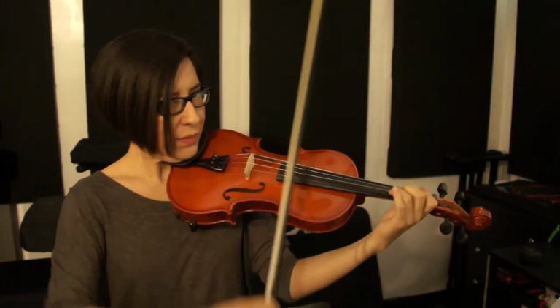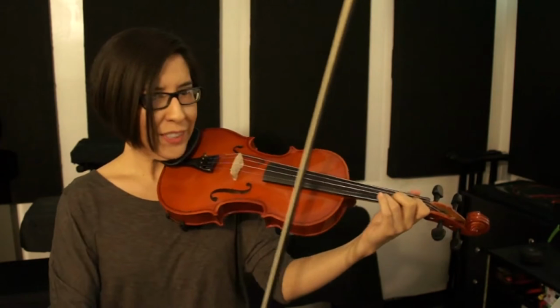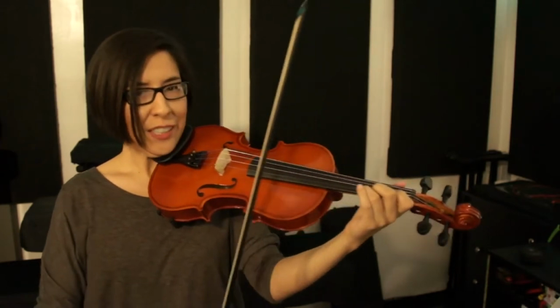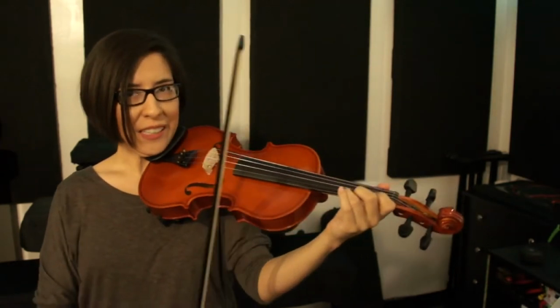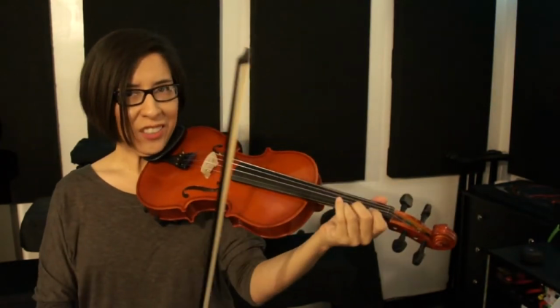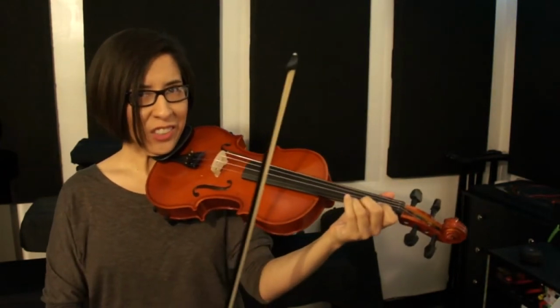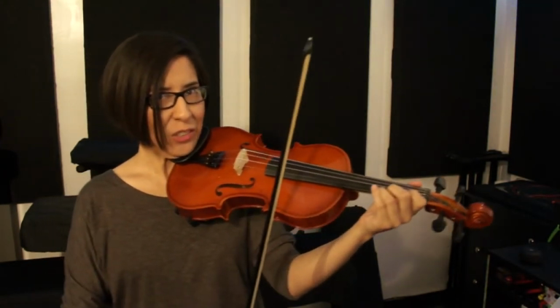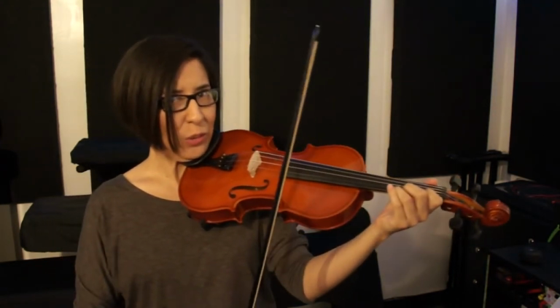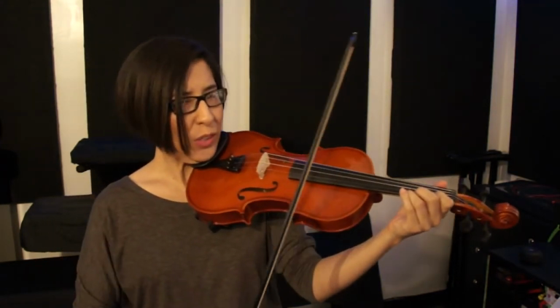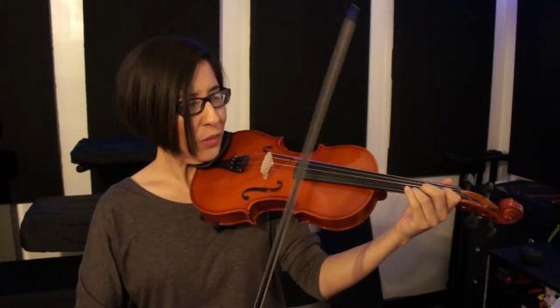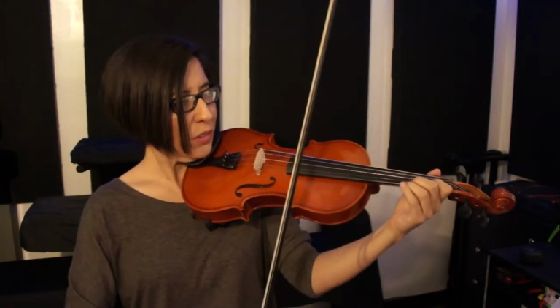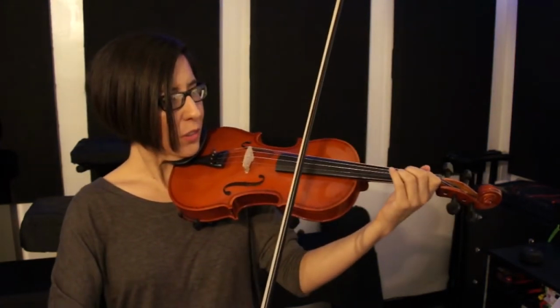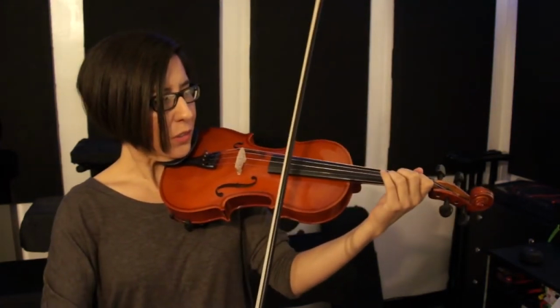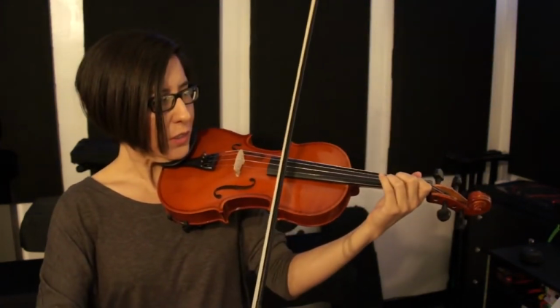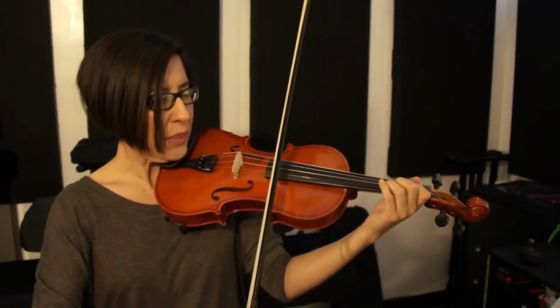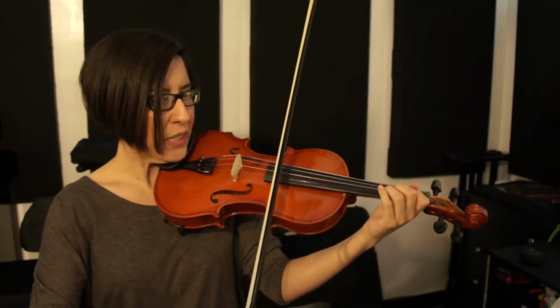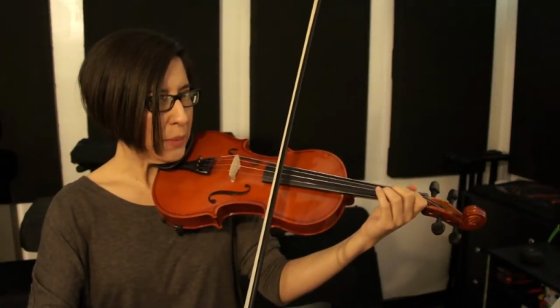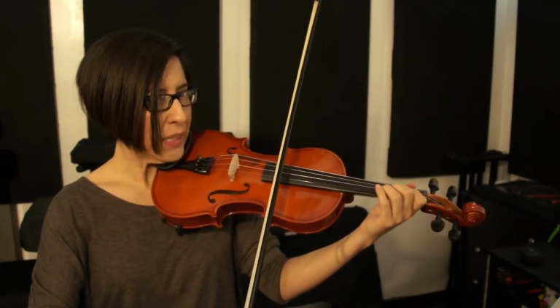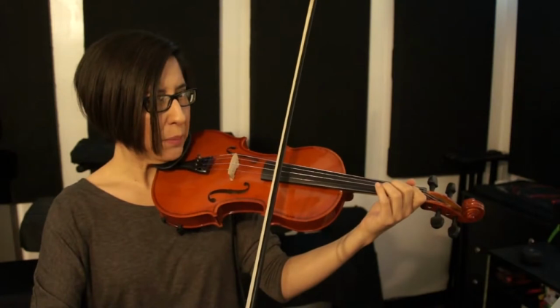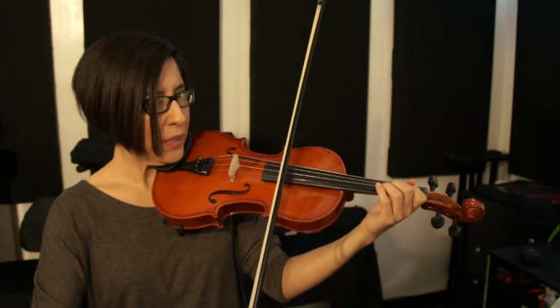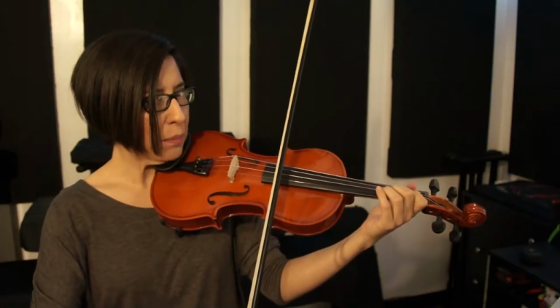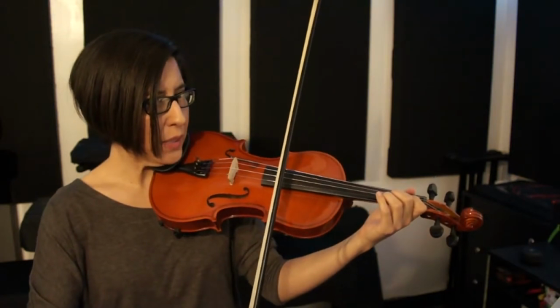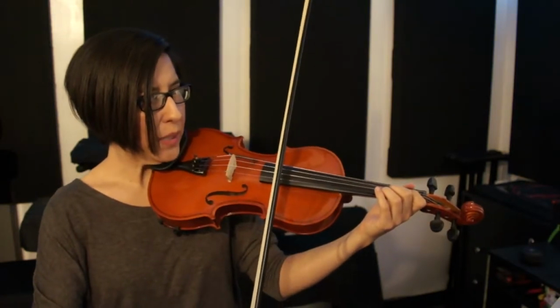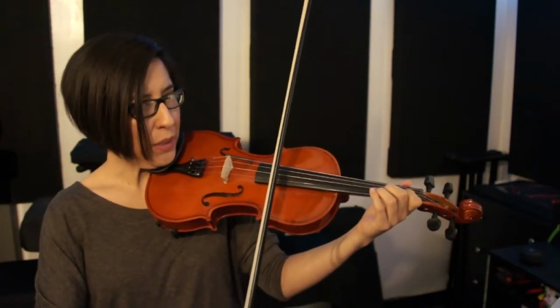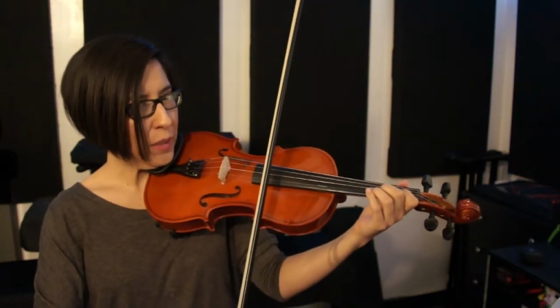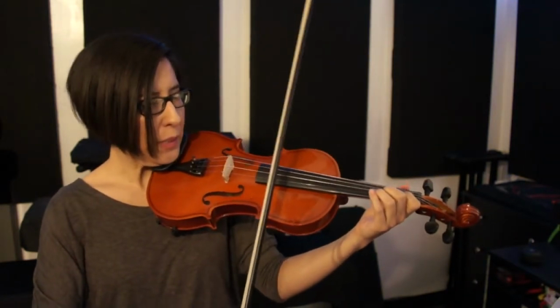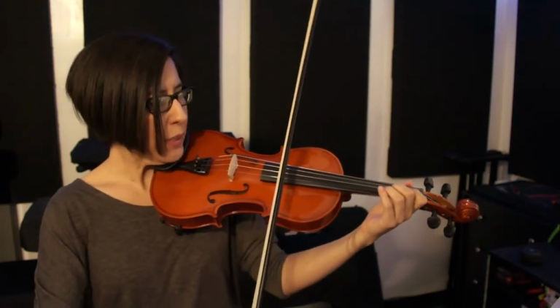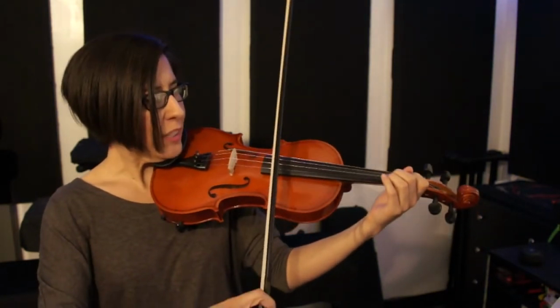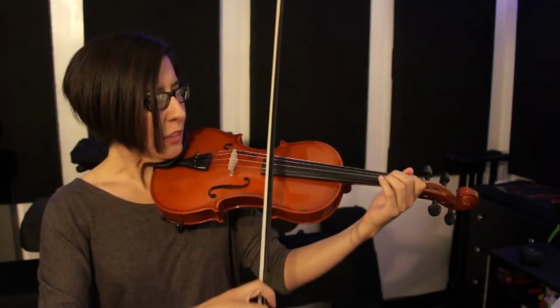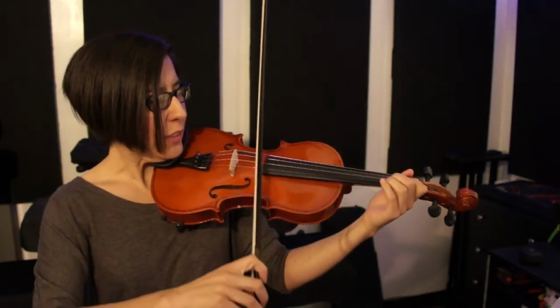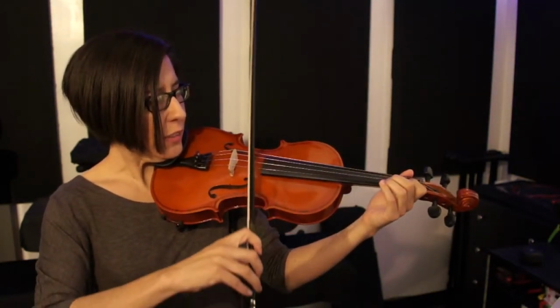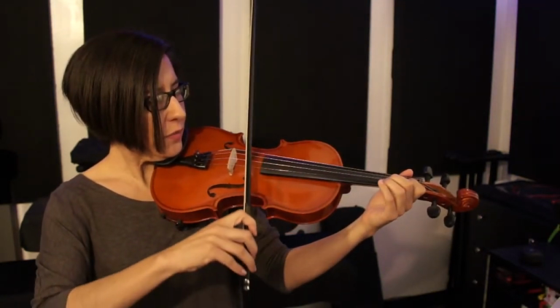Now you're going to do two quarter notes, so it's buh-buh, buh-buh, buh-buh. So here we go. [Plays two-quarter-note variation.]